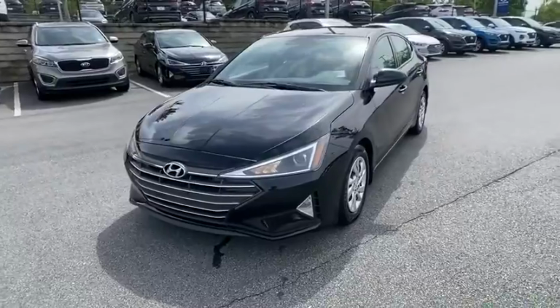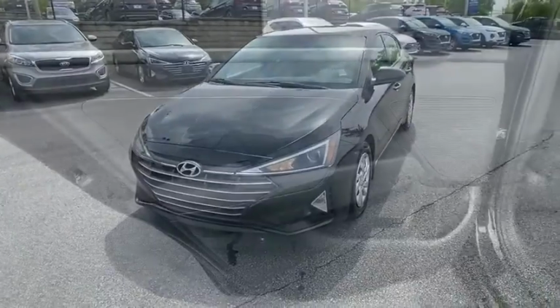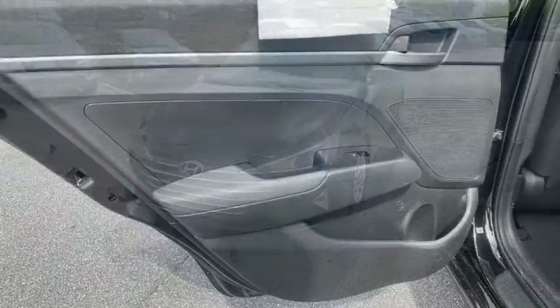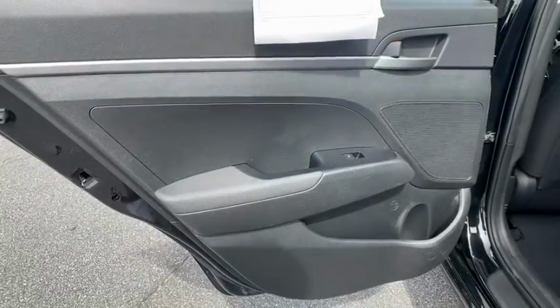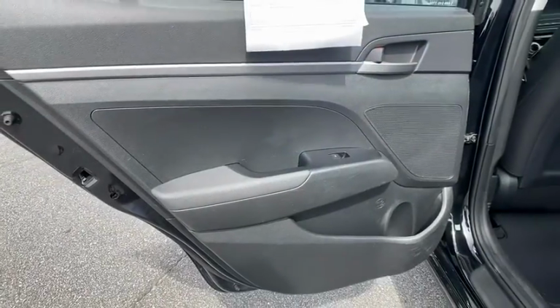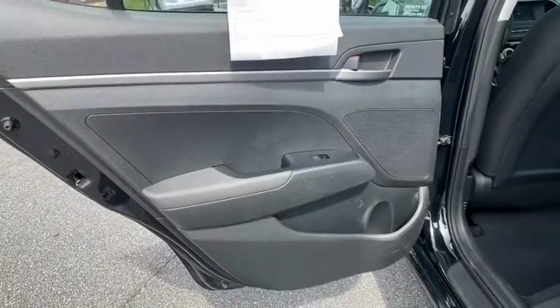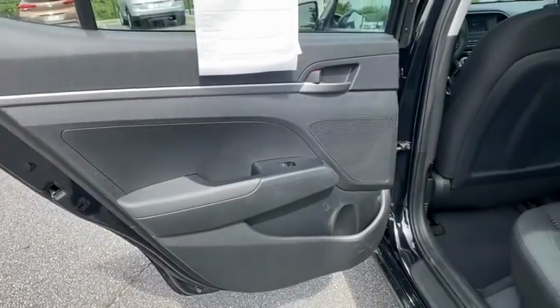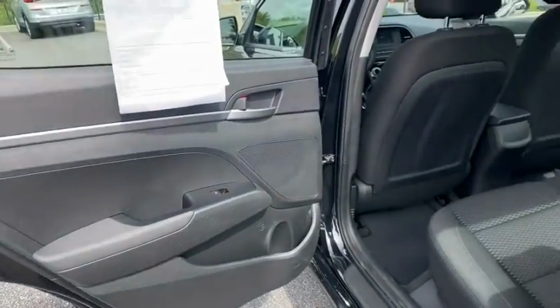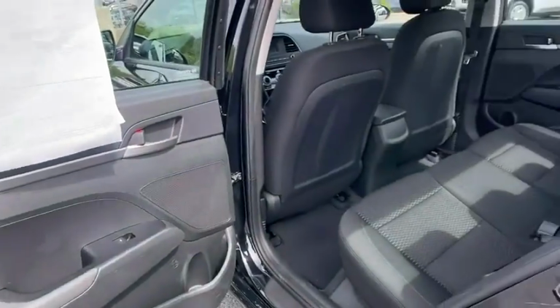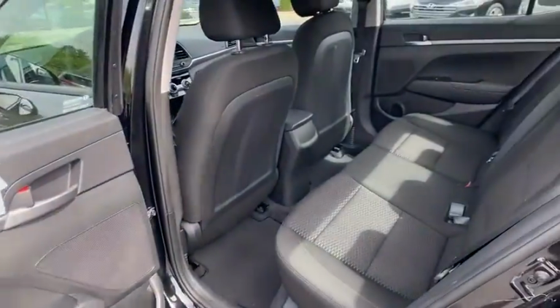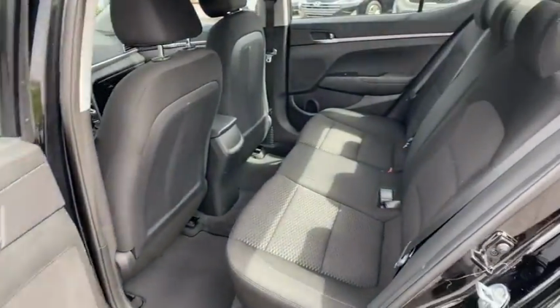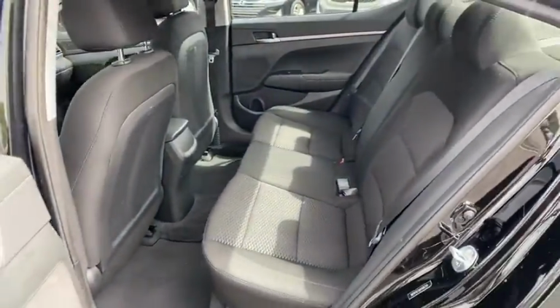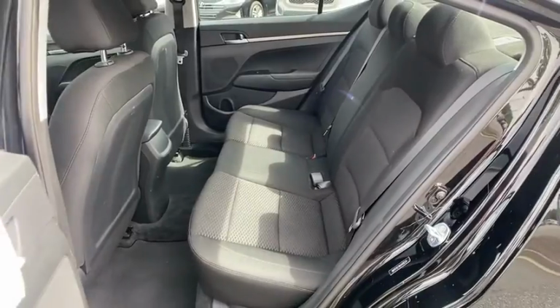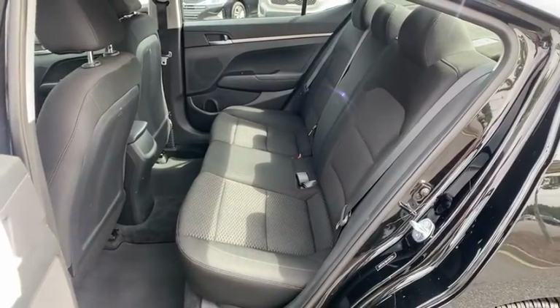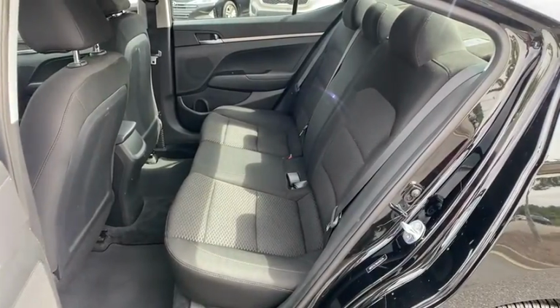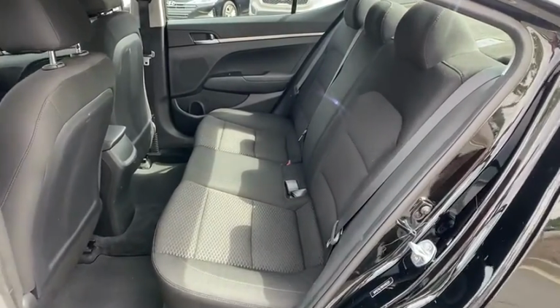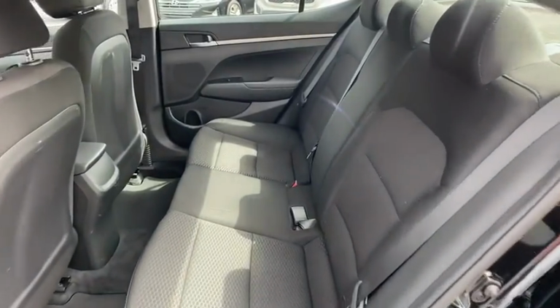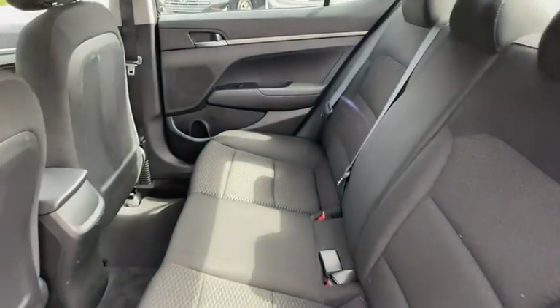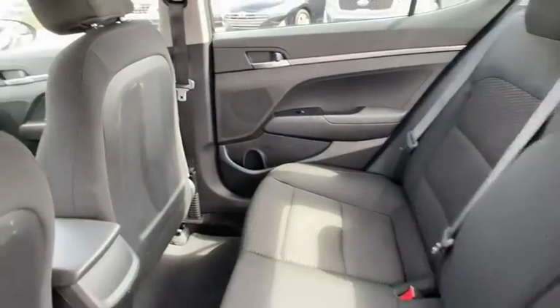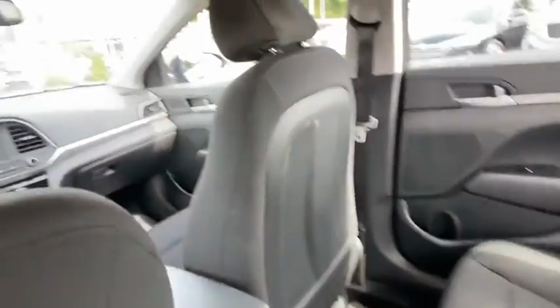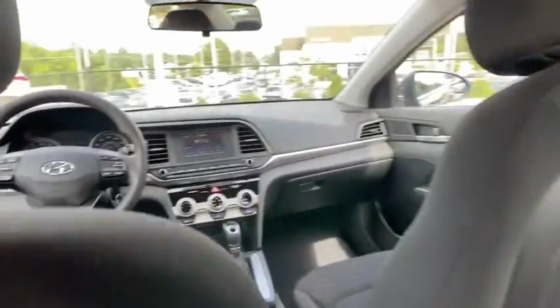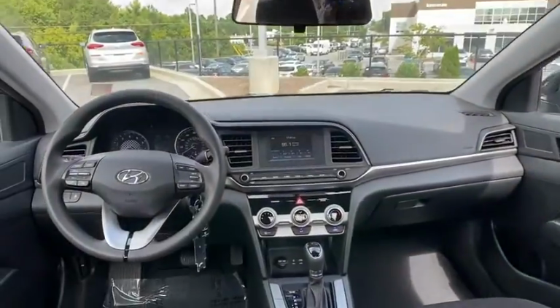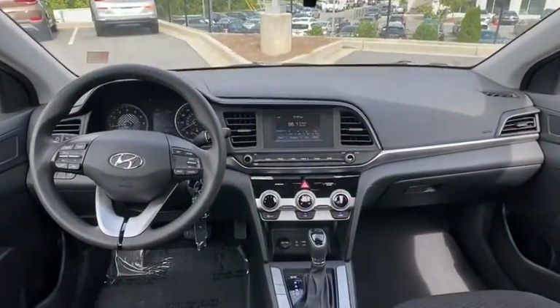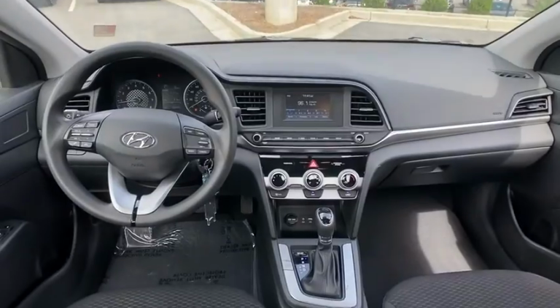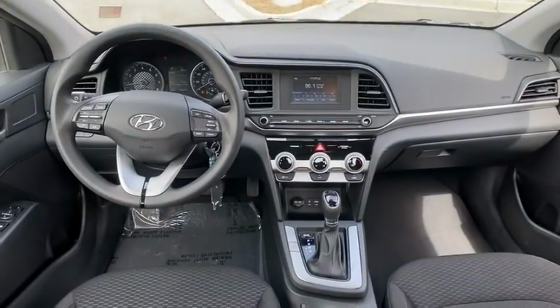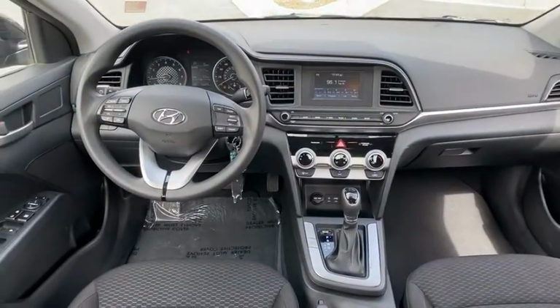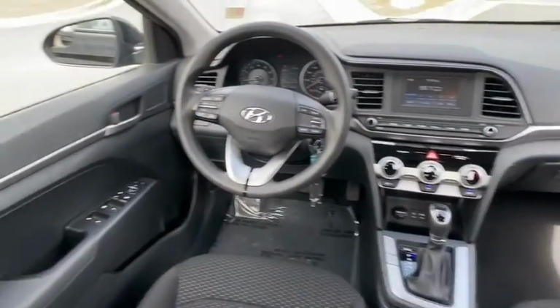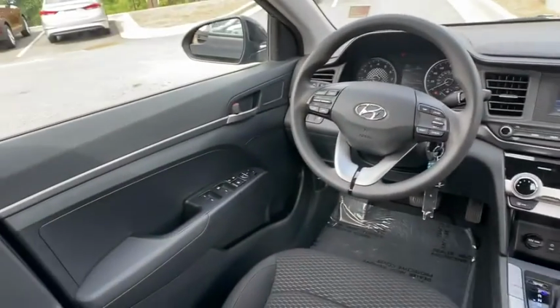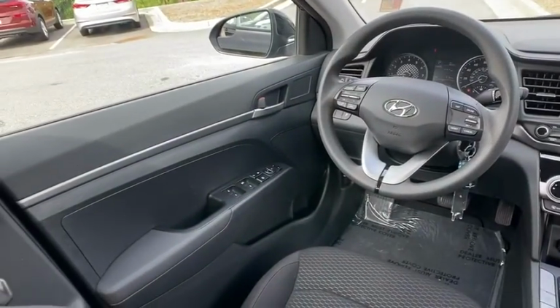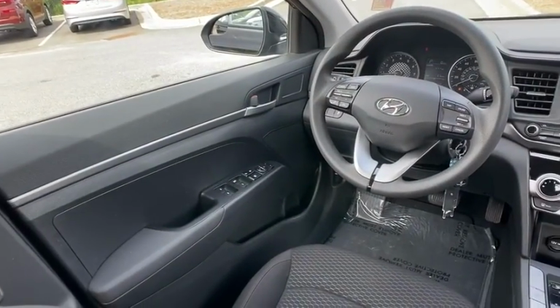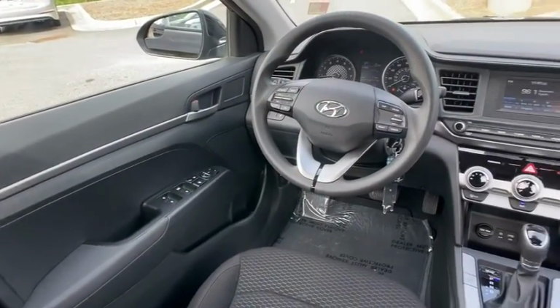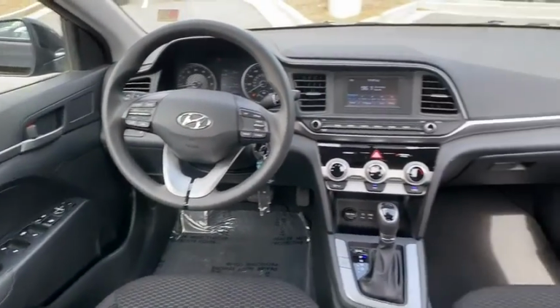Traction control, Bluetooth wireless data, hands-free phone, dual airbags, power steering, rear window defroster, trip computer, power windows, electronic stability control, security system, remote keyless entry, brake assist.